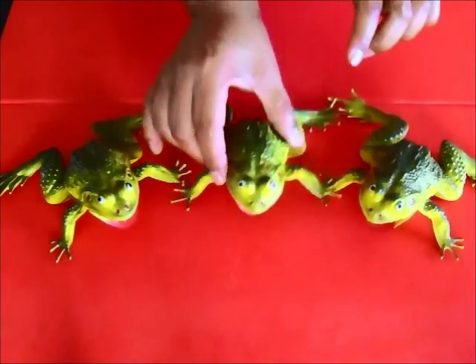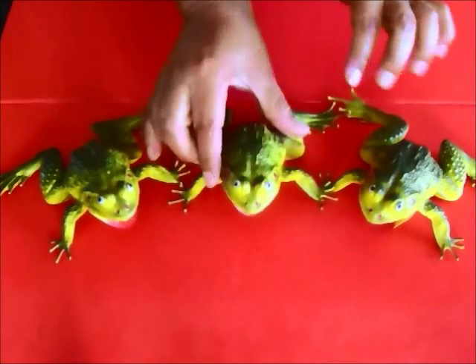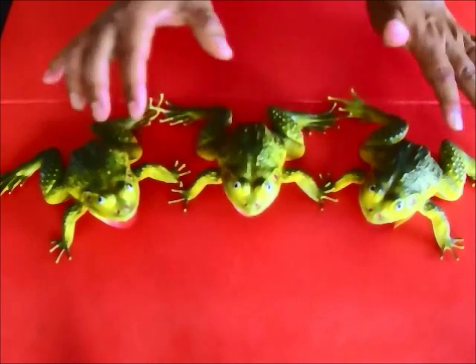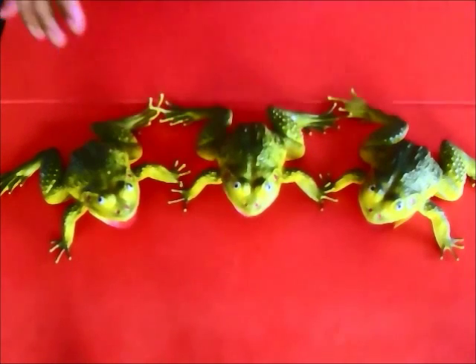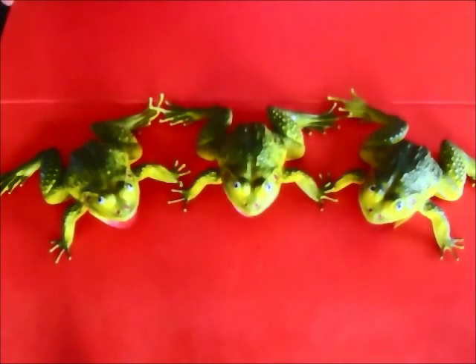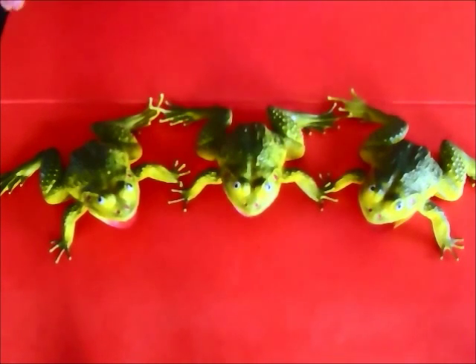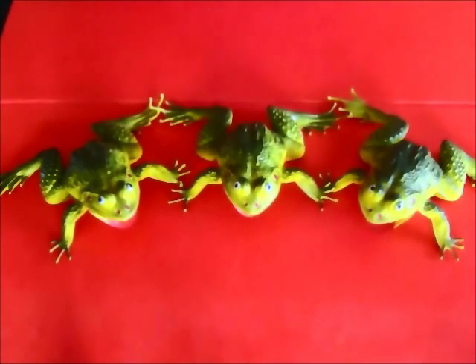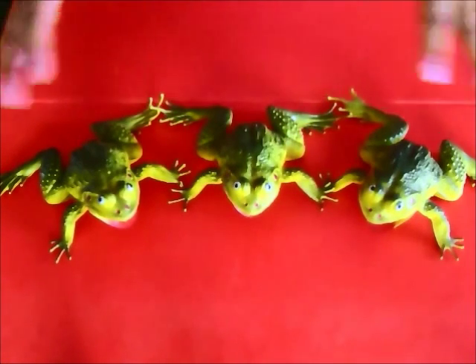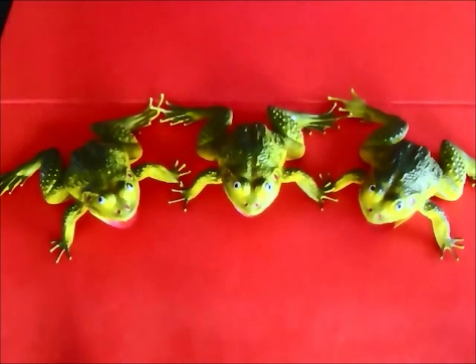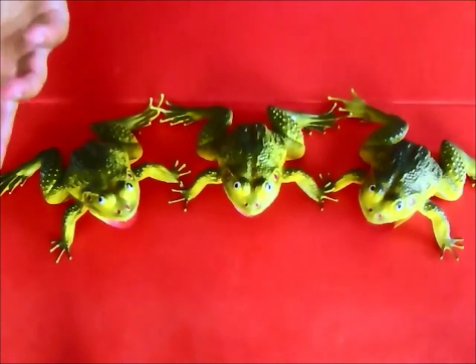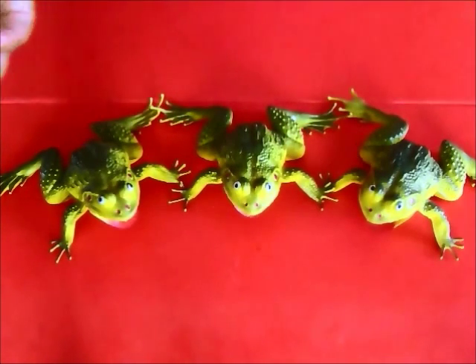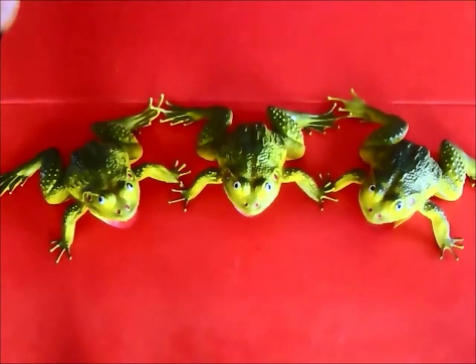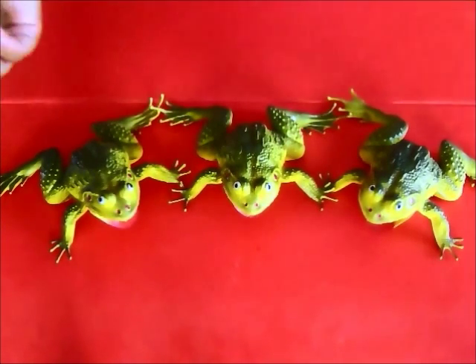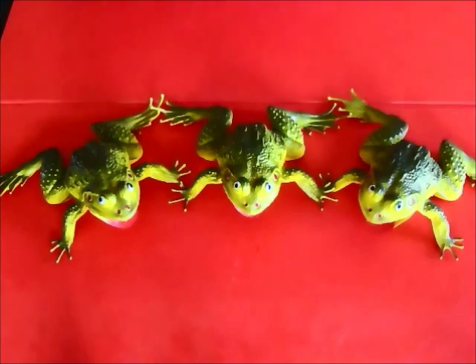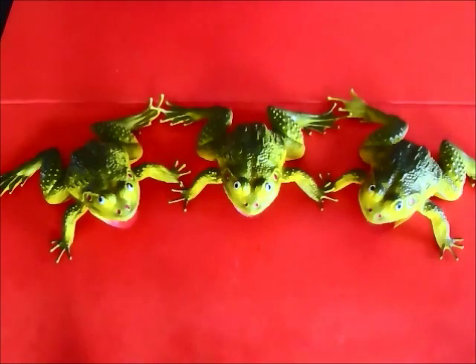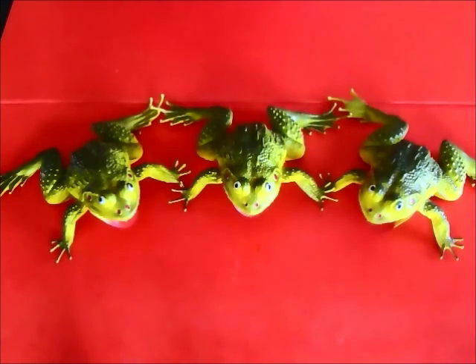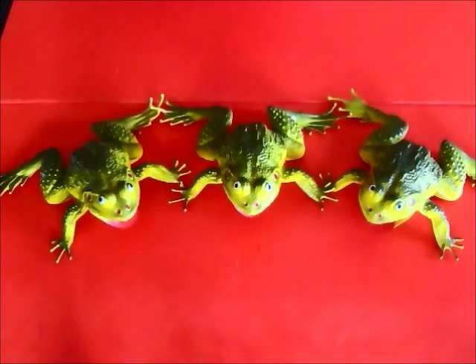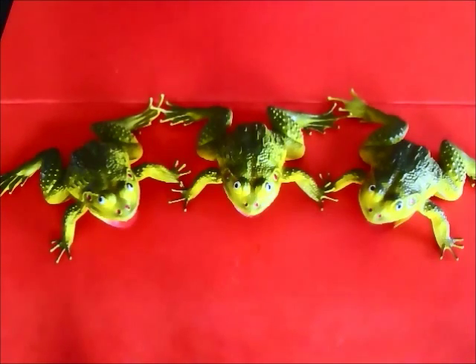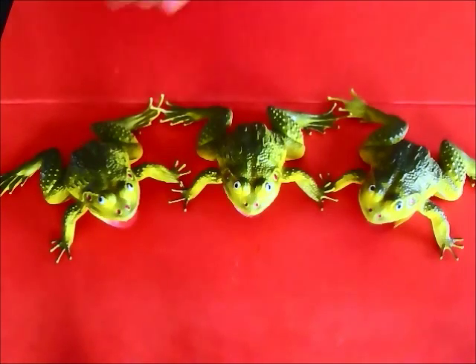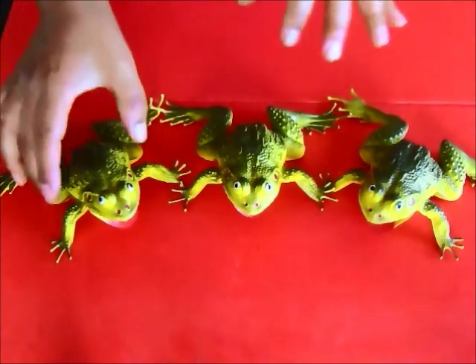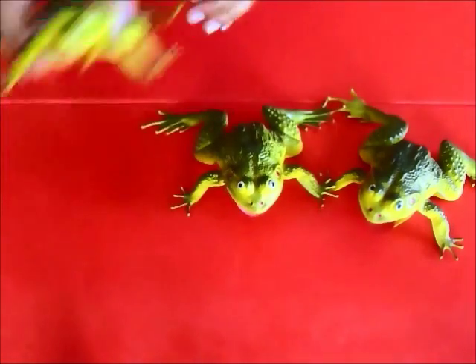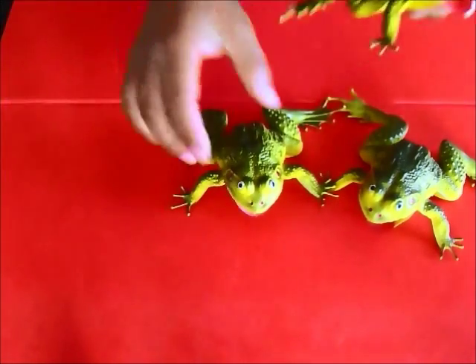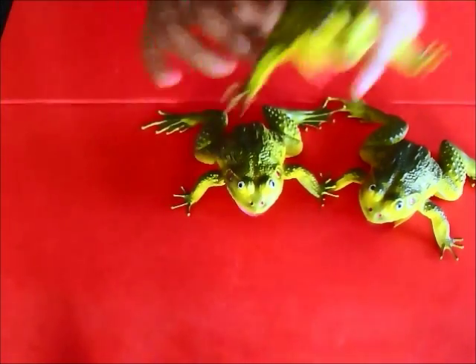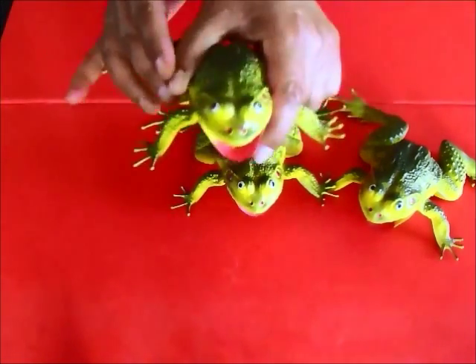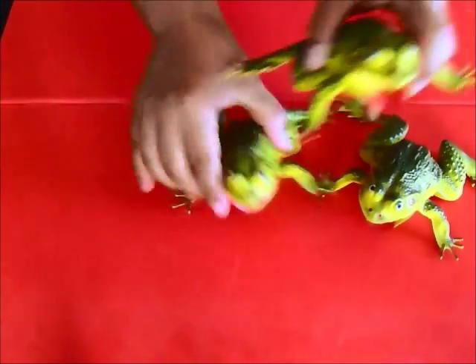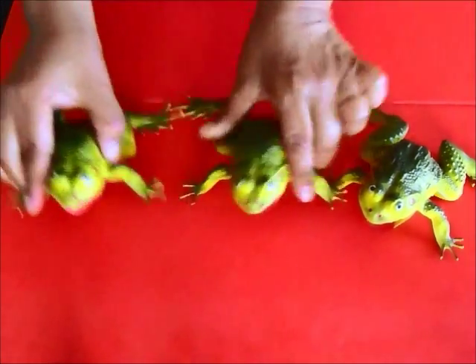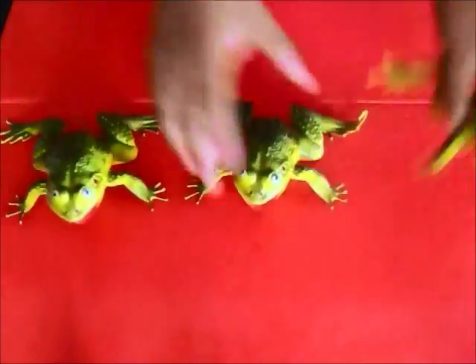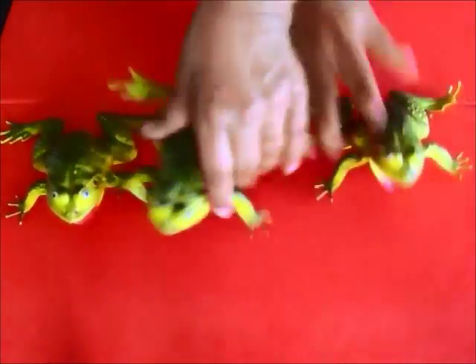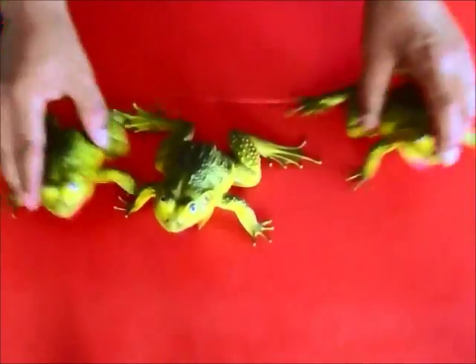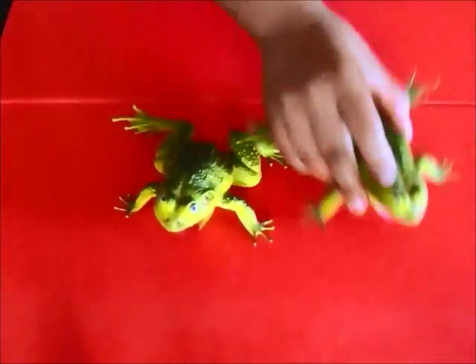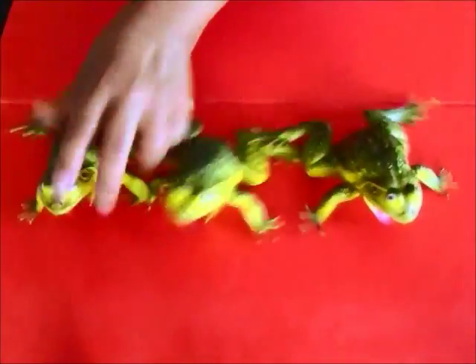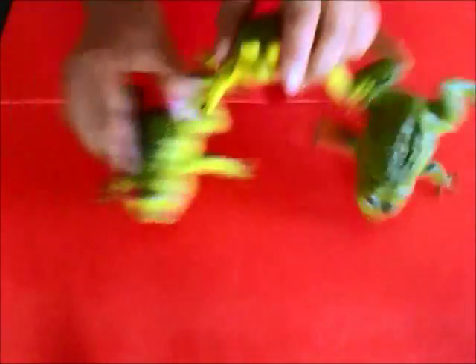They look all alike because they all came from the same swamp. So here we go — are you ready? Let's shuffle these around. This is Frida — see if you can find Frida.